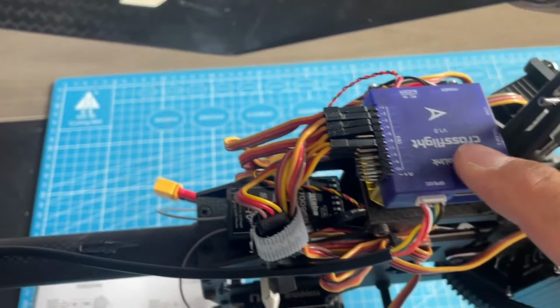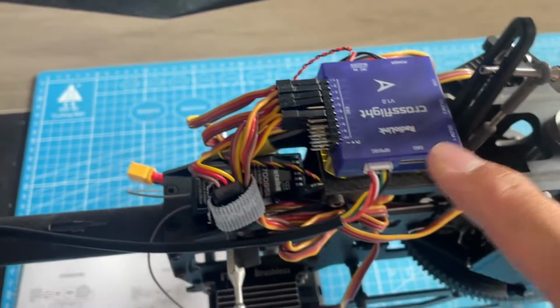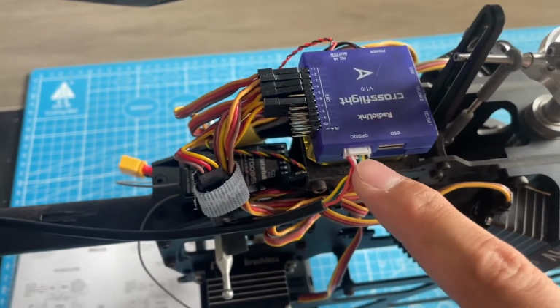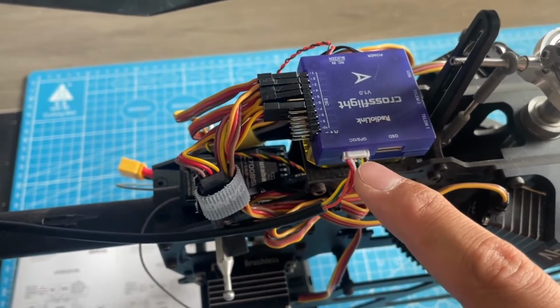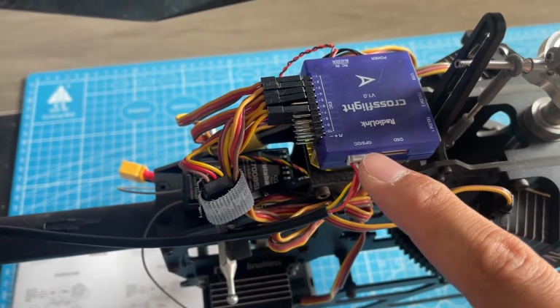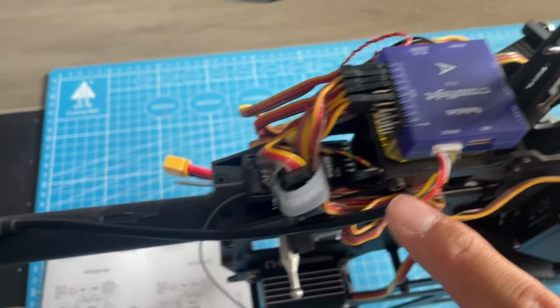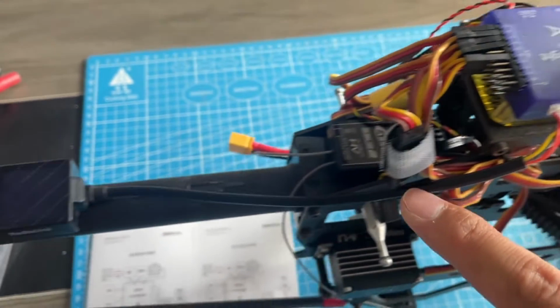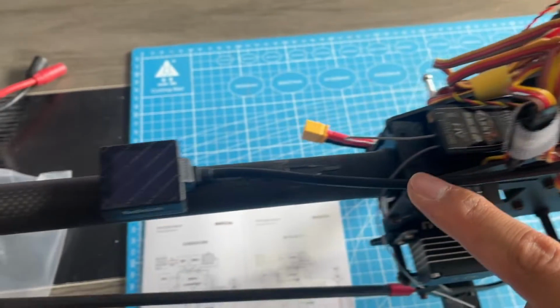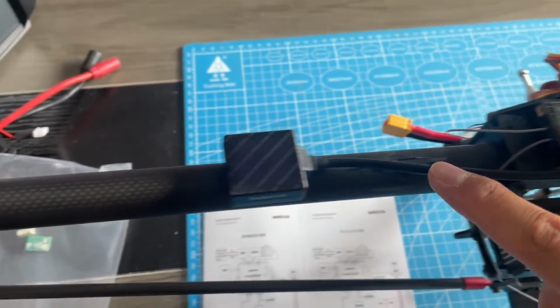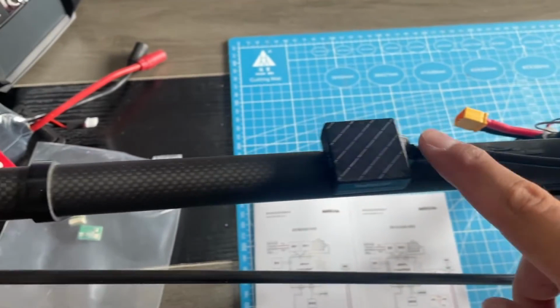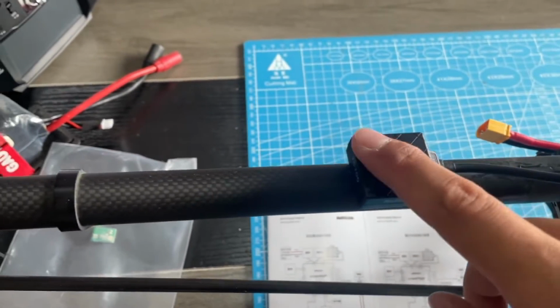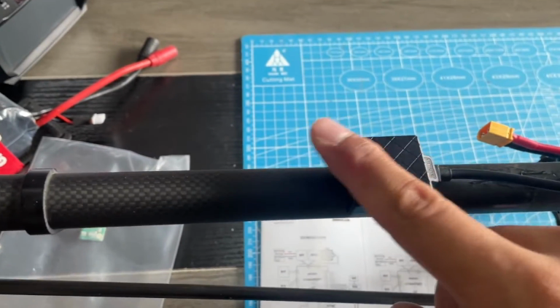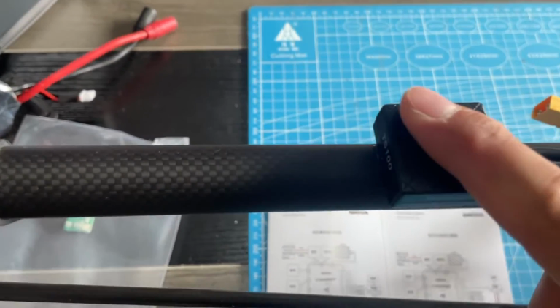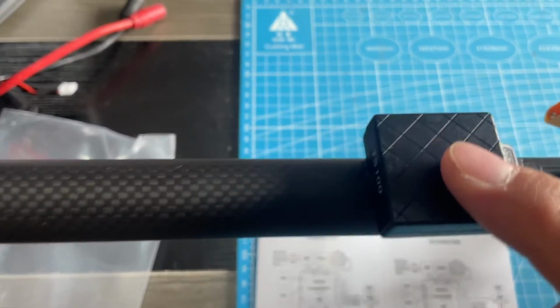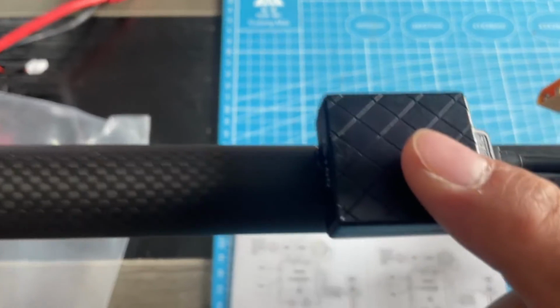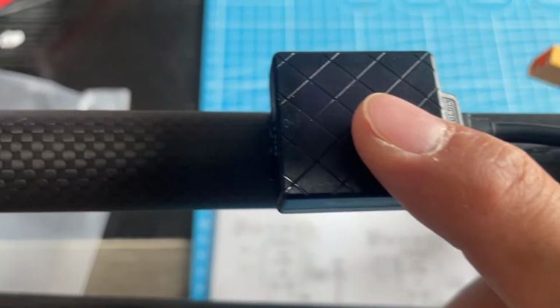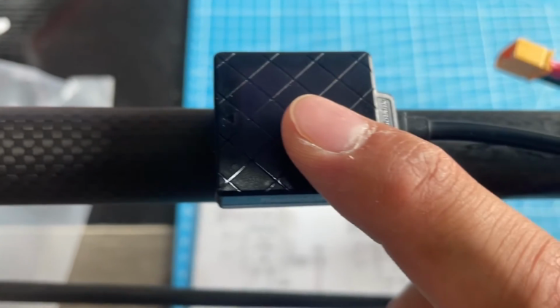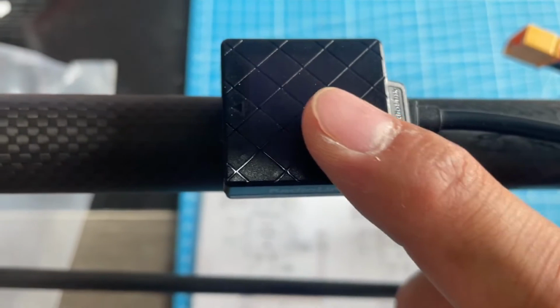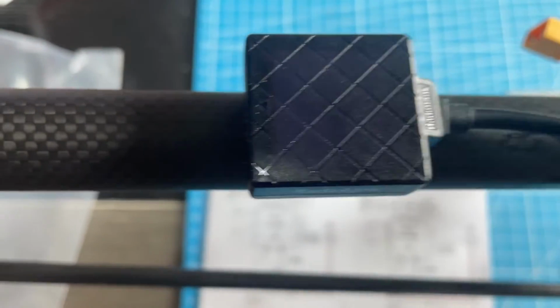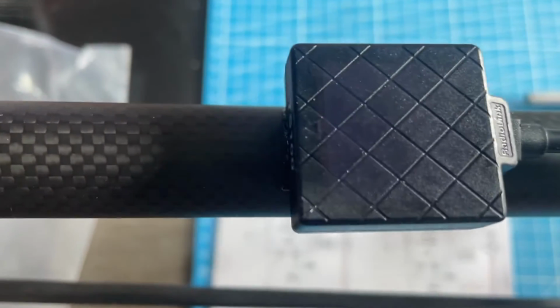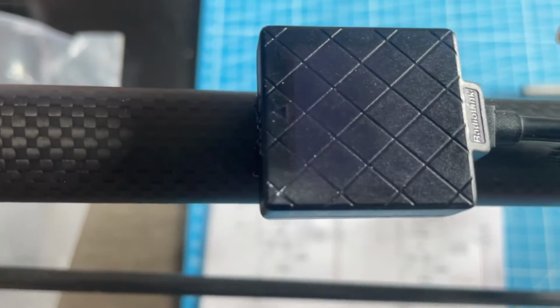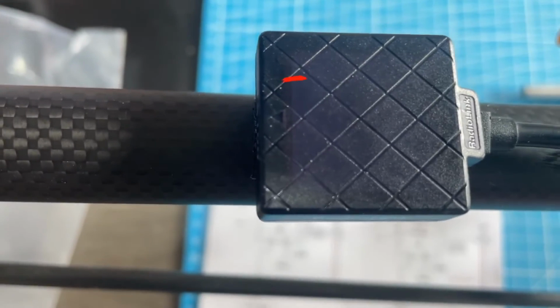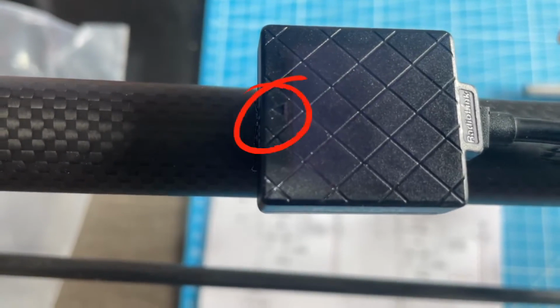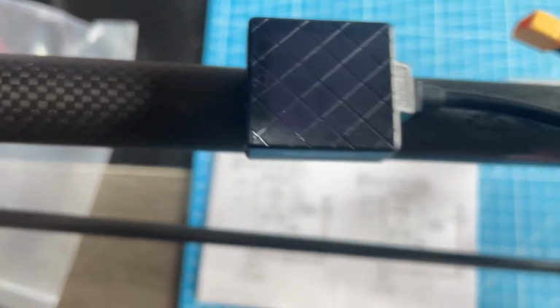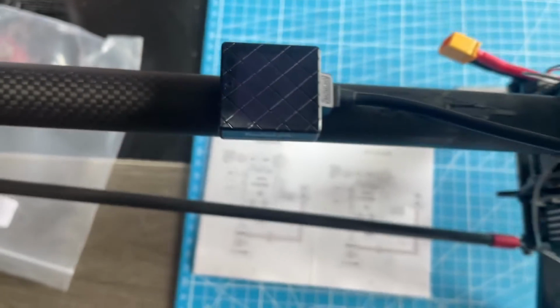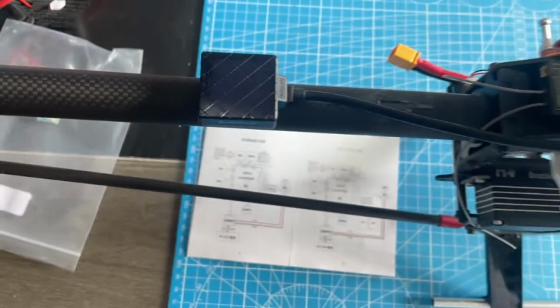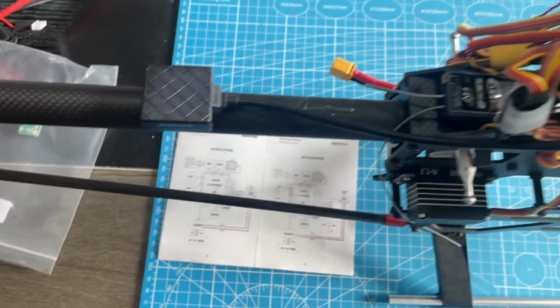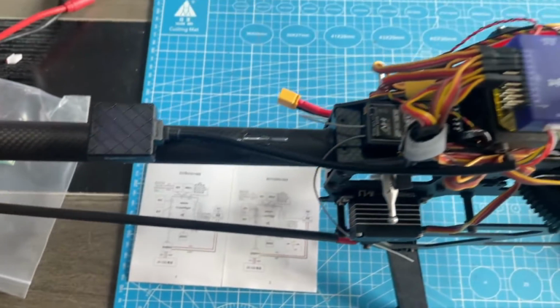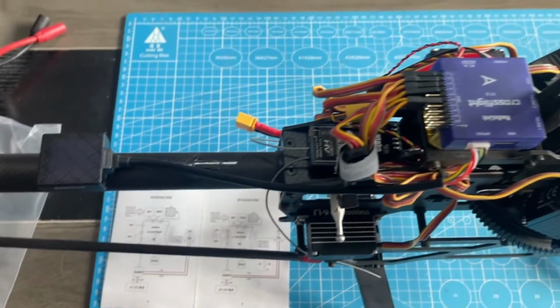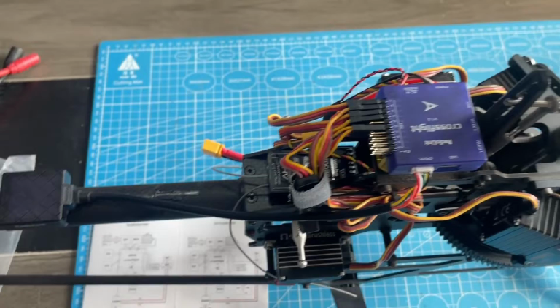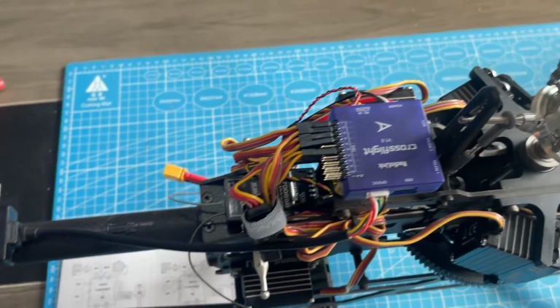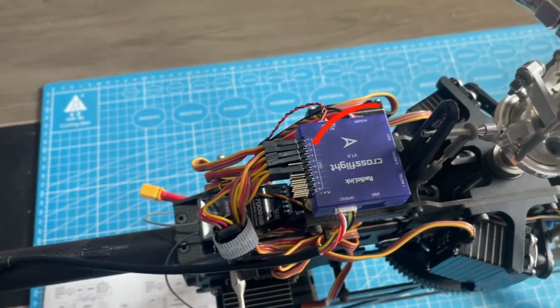GPS is already mounted, but the arrow direction of the GPS is opposite to Cross-Flight. We will introduce how to set it in the next episode.